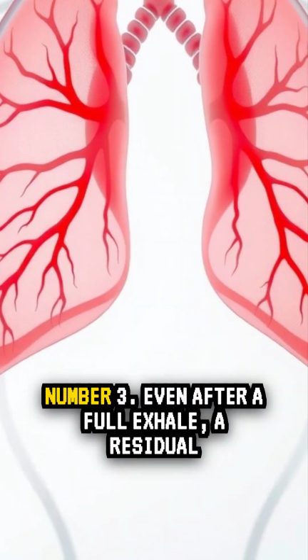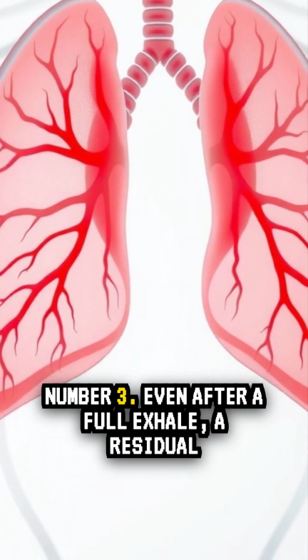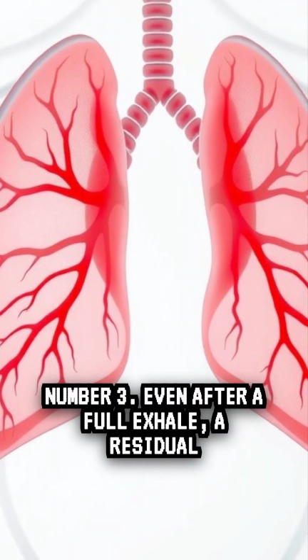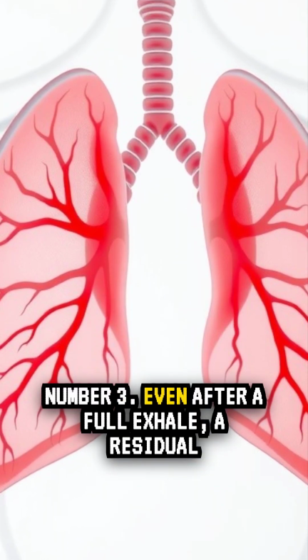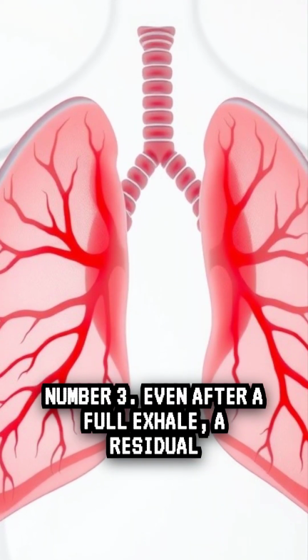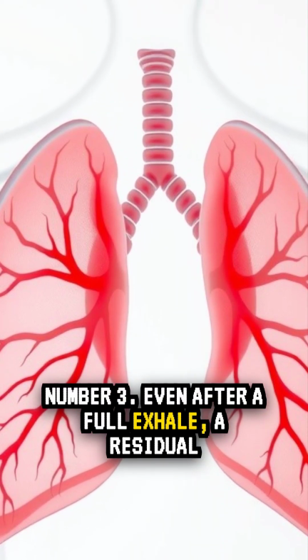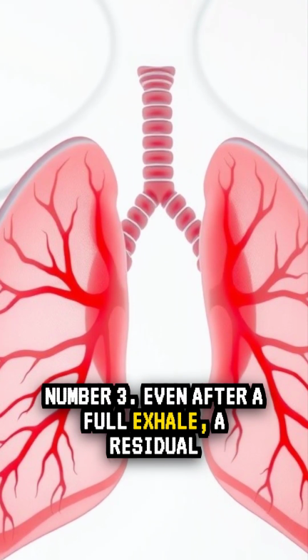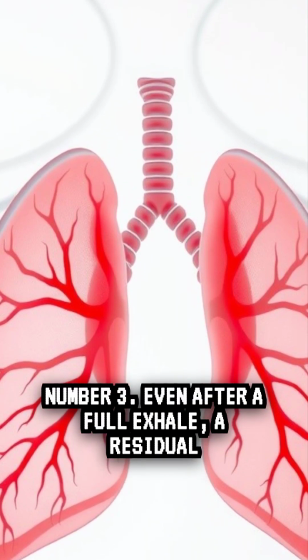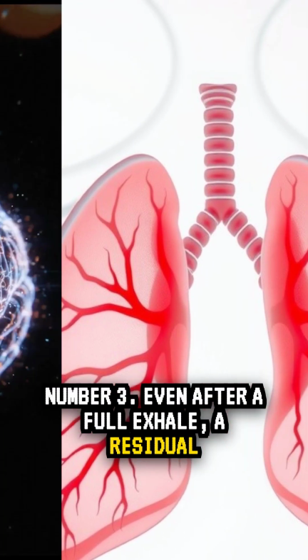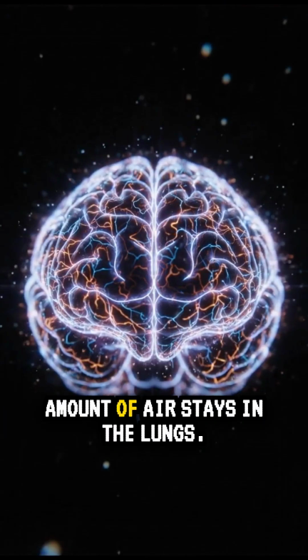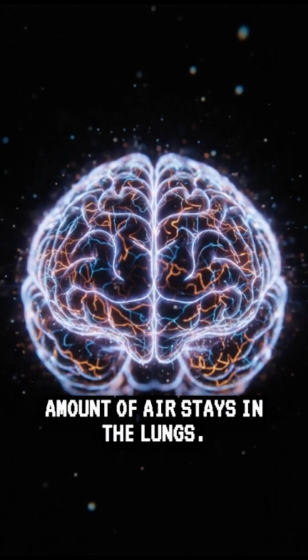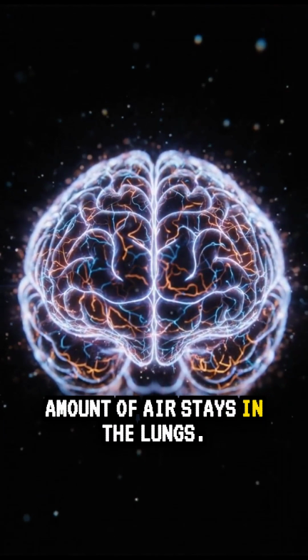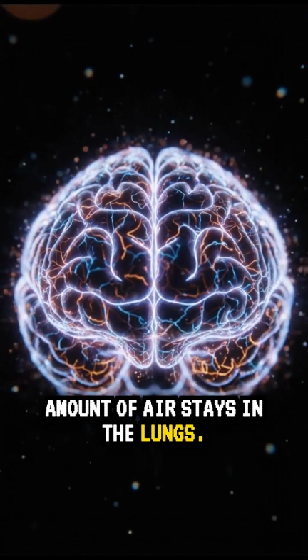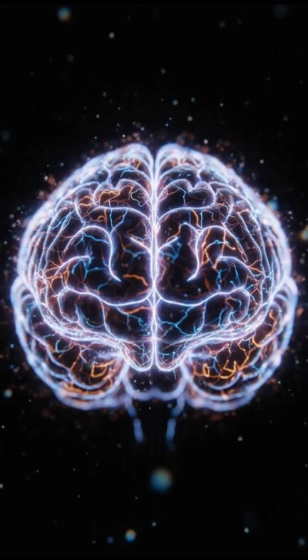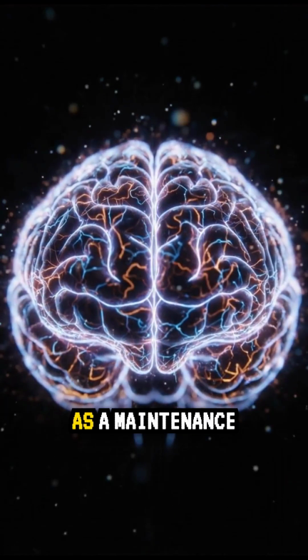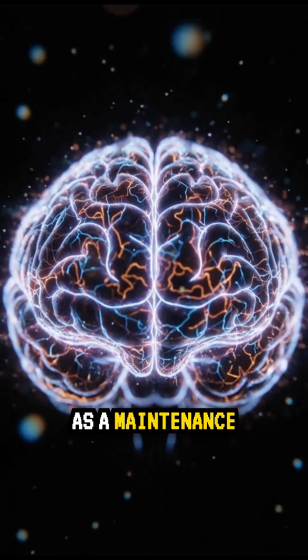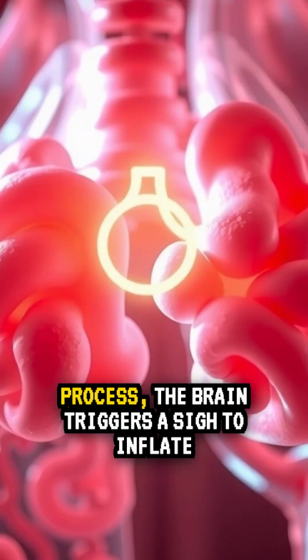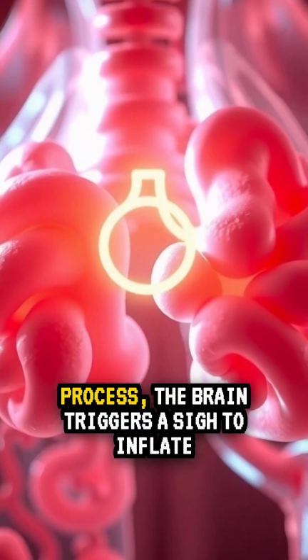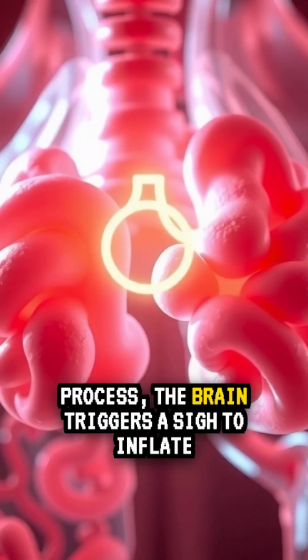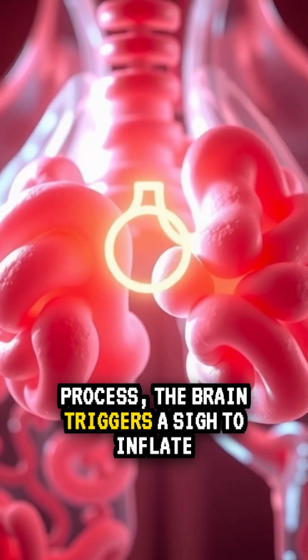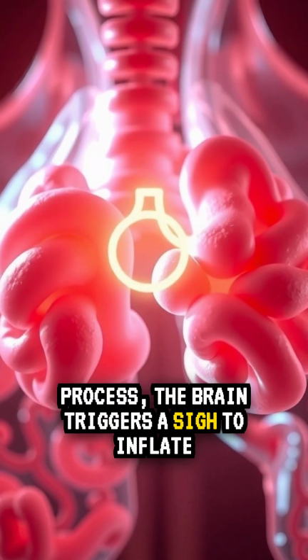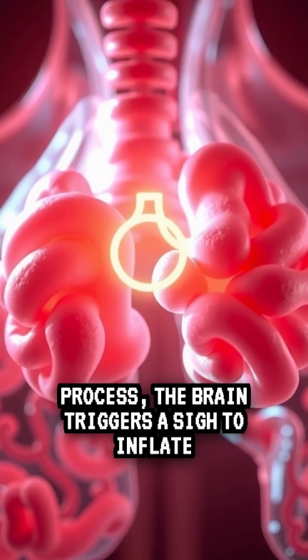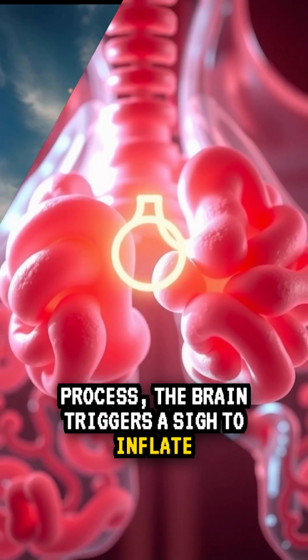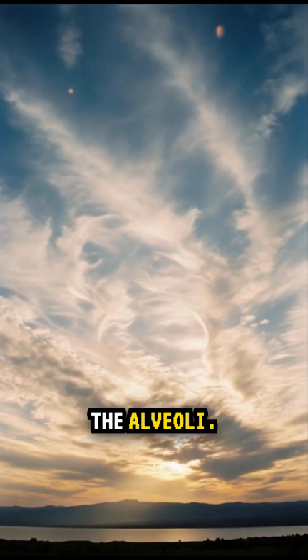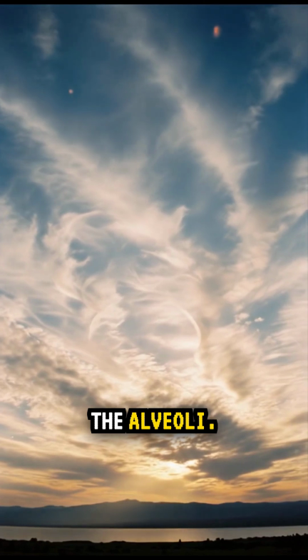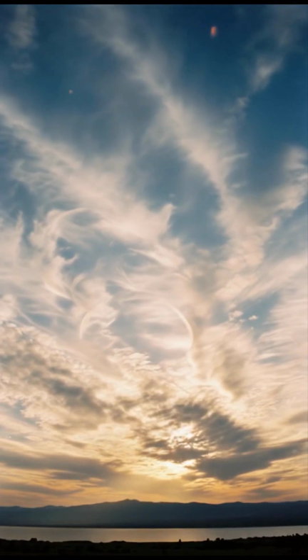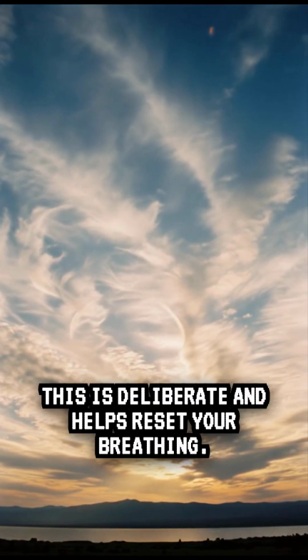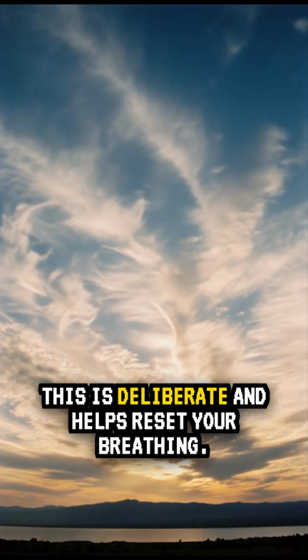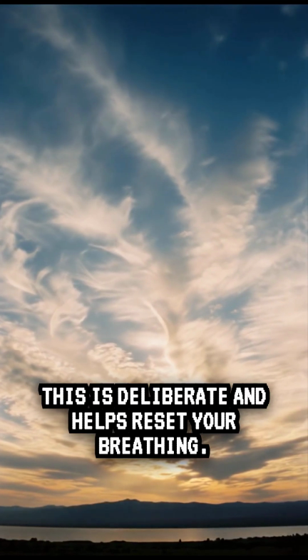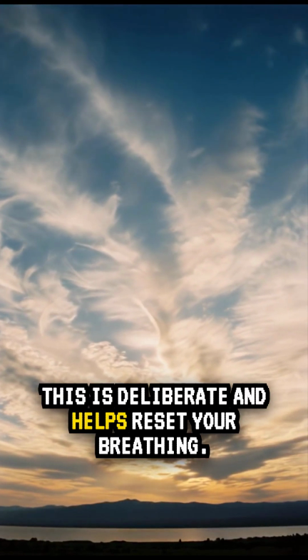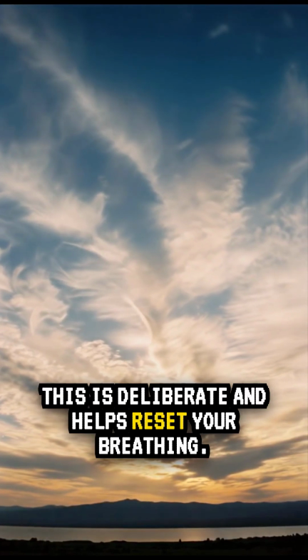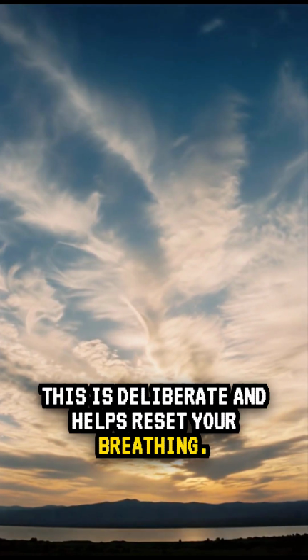Fact 3: Even after a full exhale, a residual amount of air stays in the lungs. As a maintenance process, the brain triggers a sigh to inflate the alveoli. This is deliberate and helps reset your breathing.